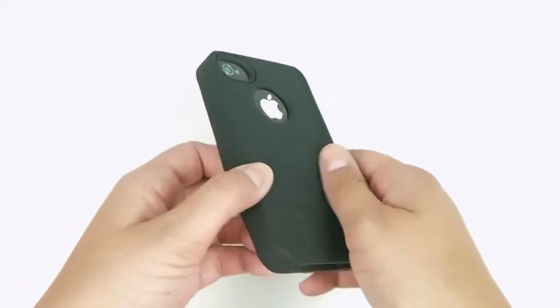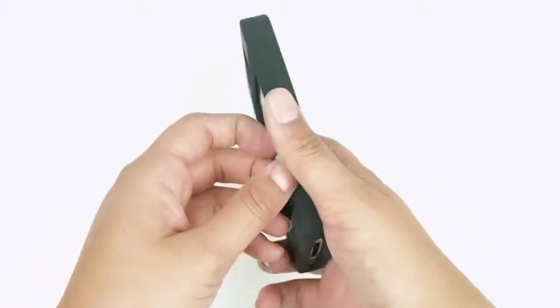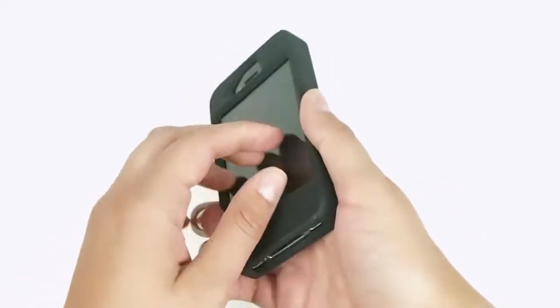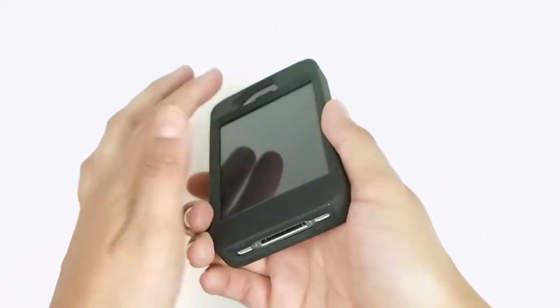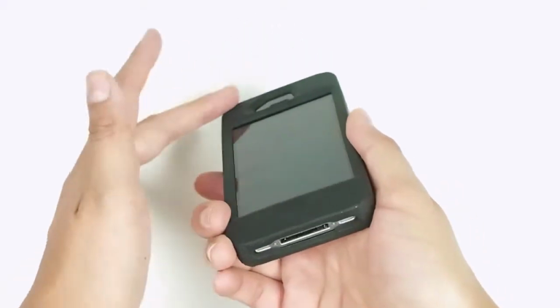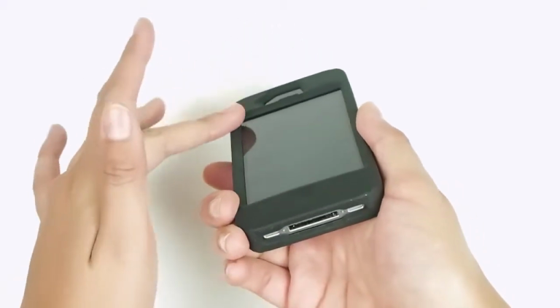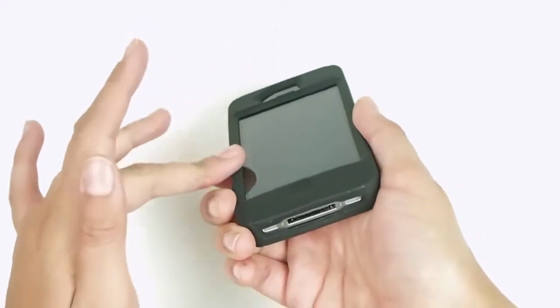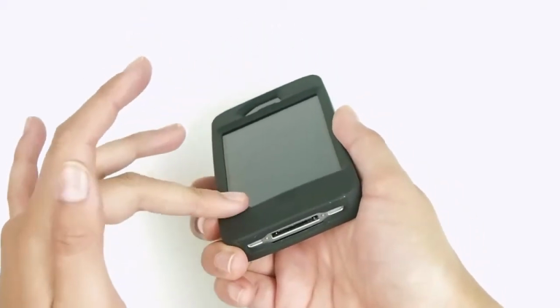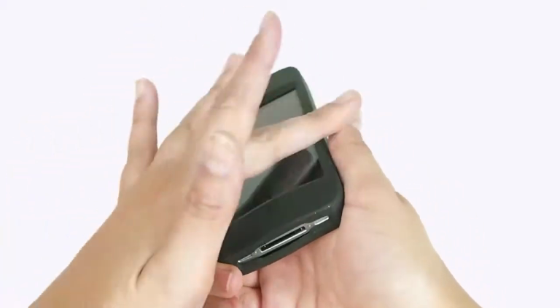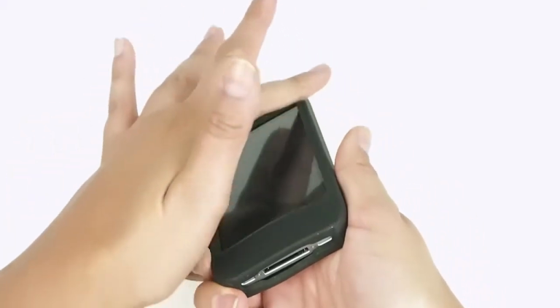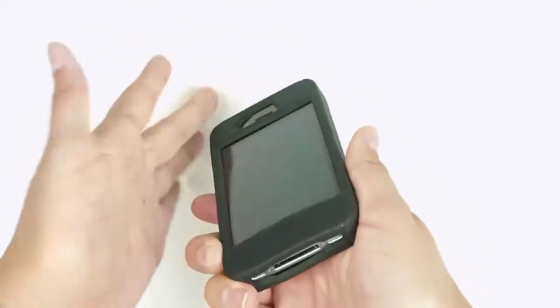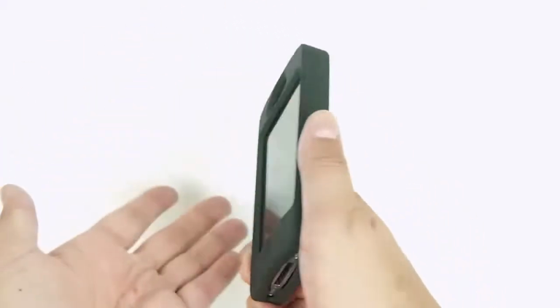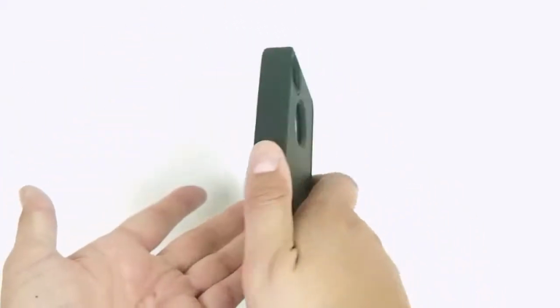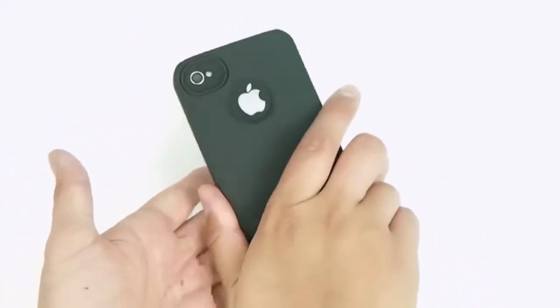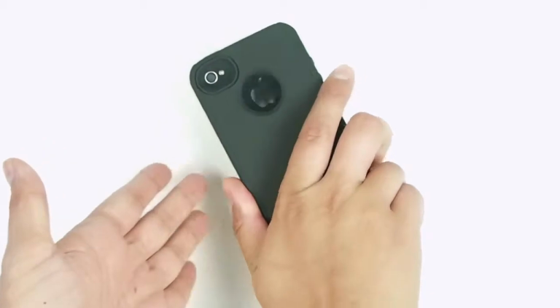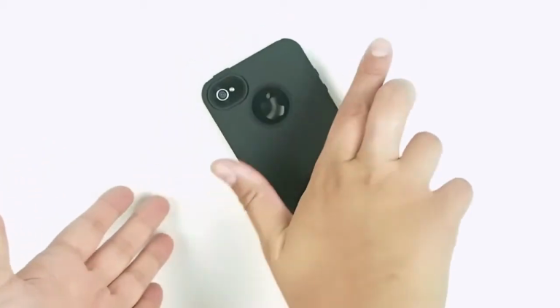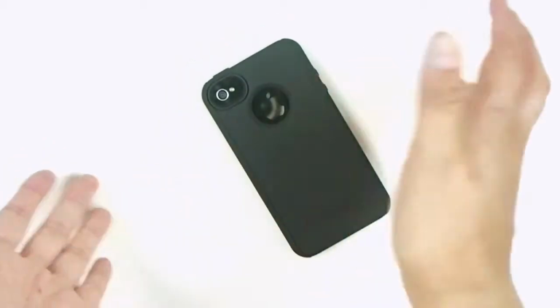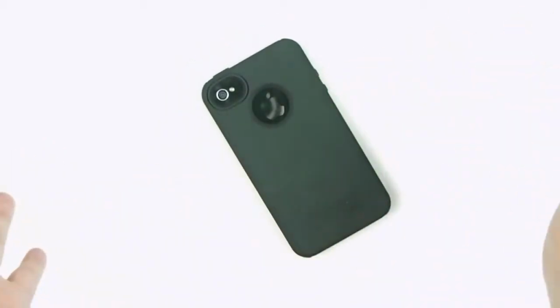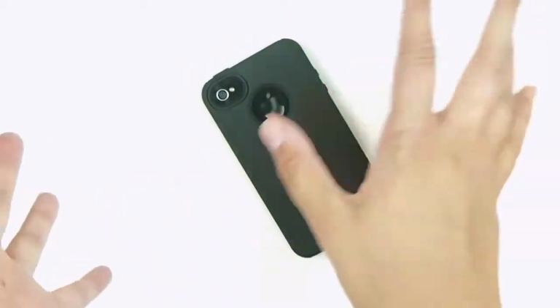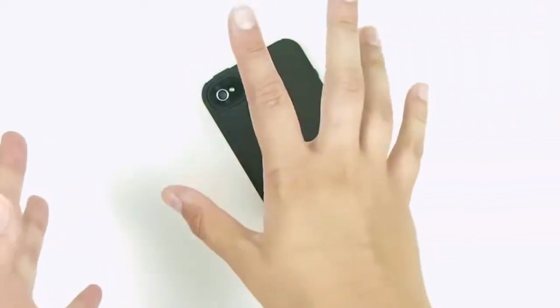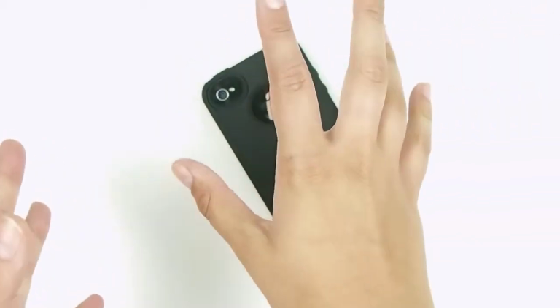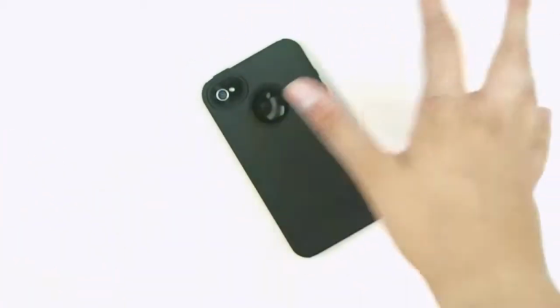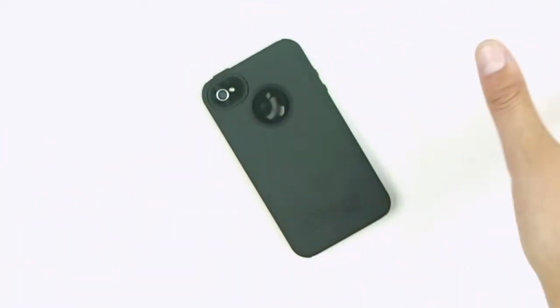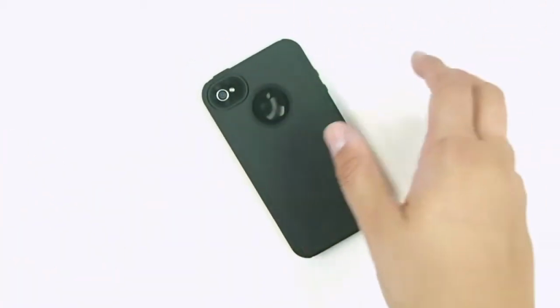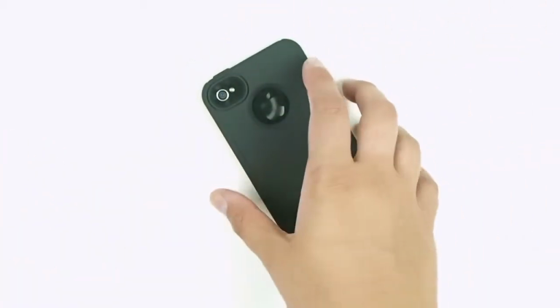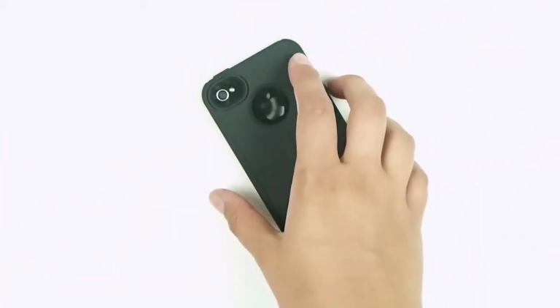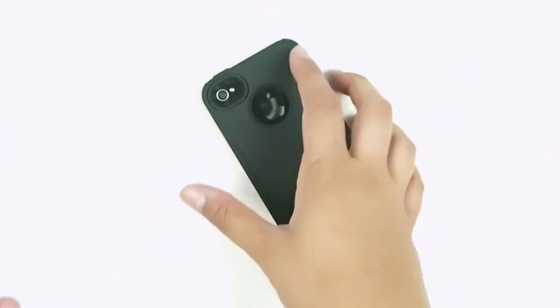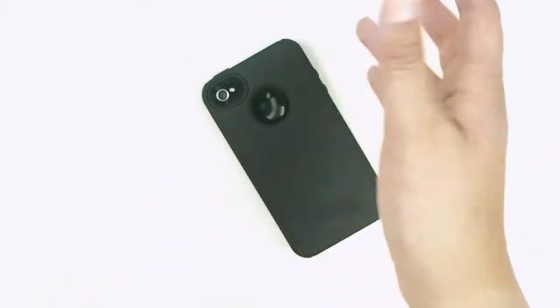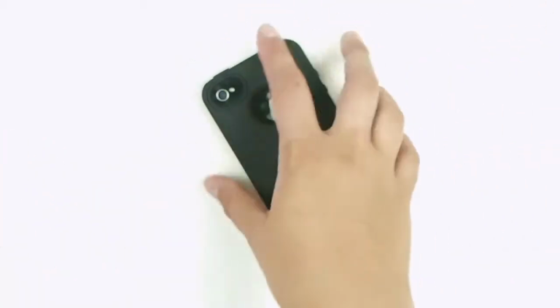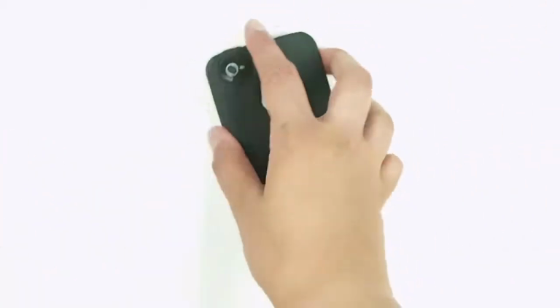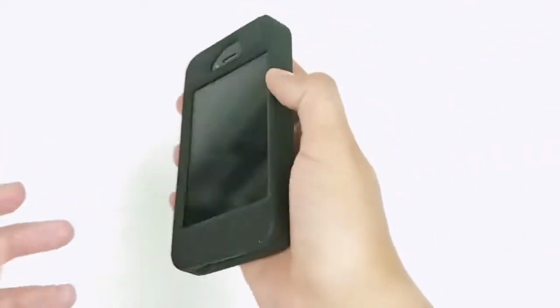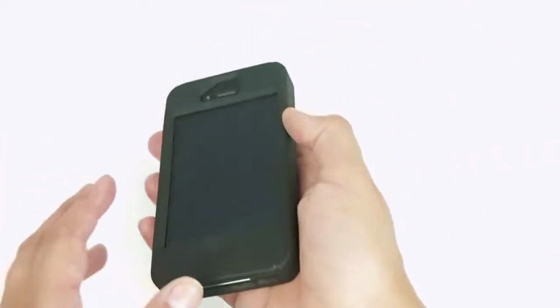You have the protection here along the screen in case you drop it face down so that your screen doesn't shatter, which is hugely important.